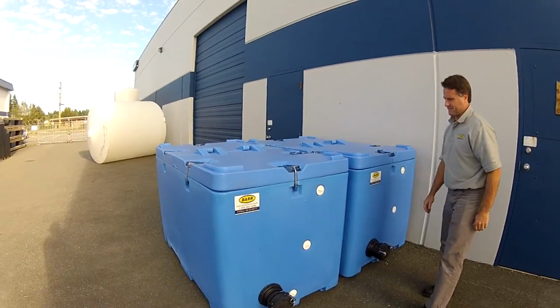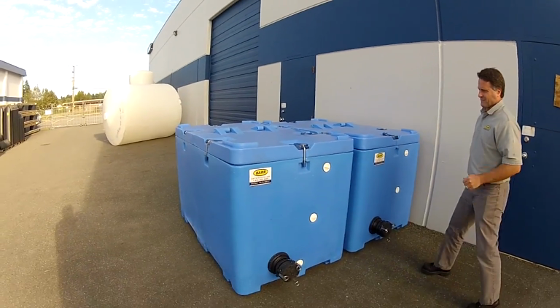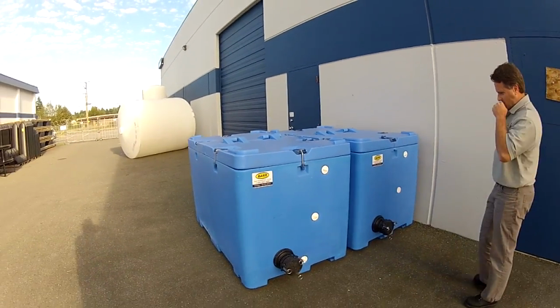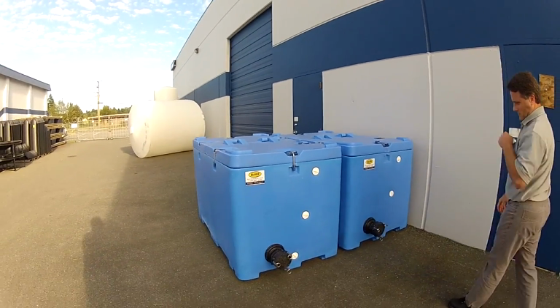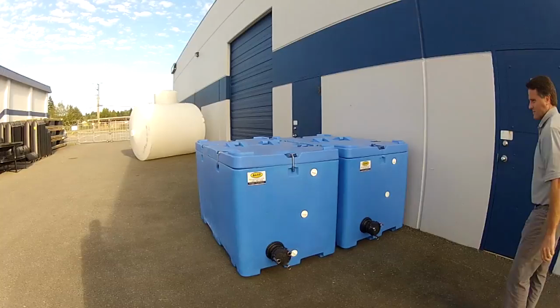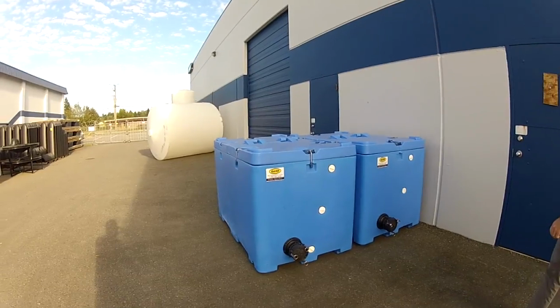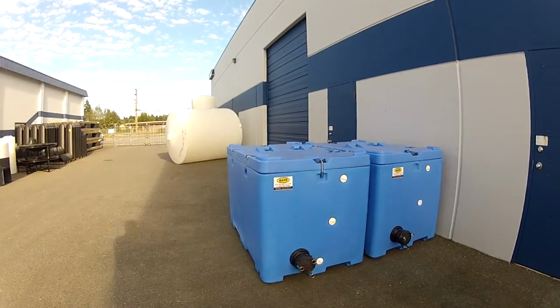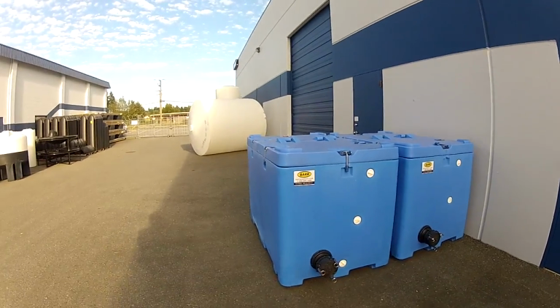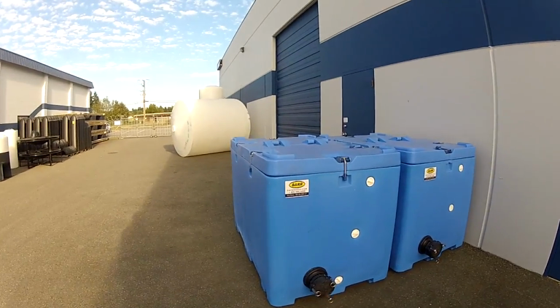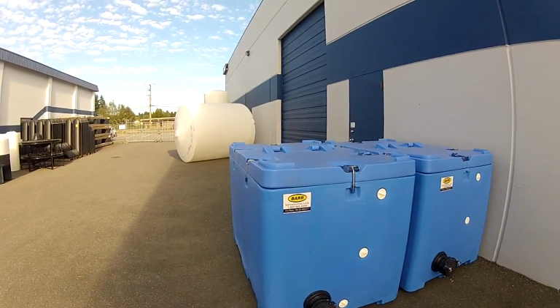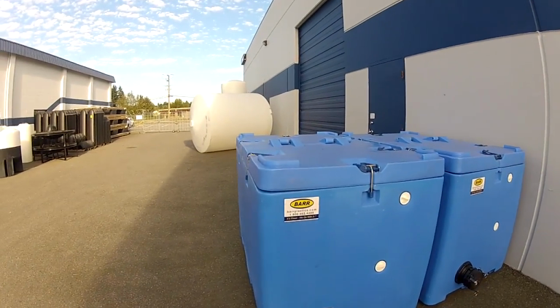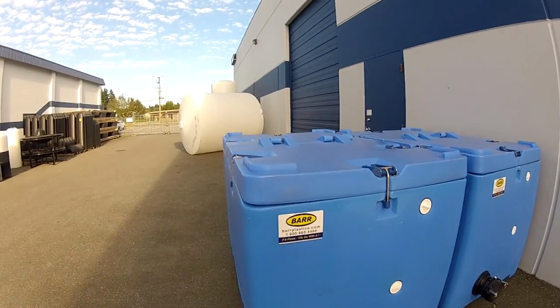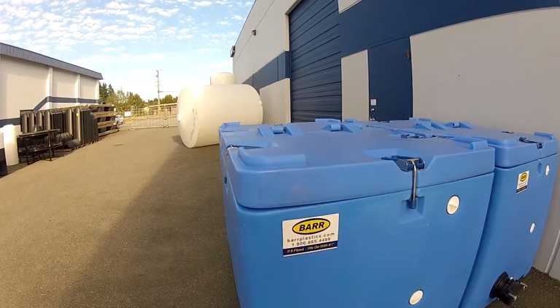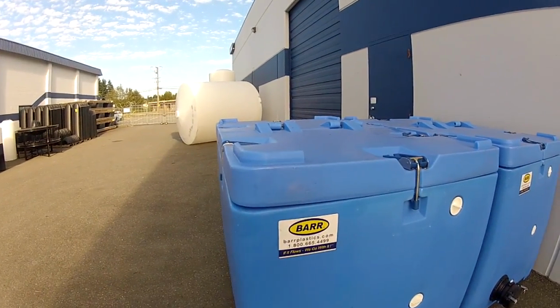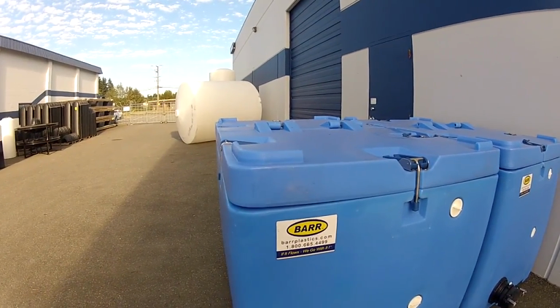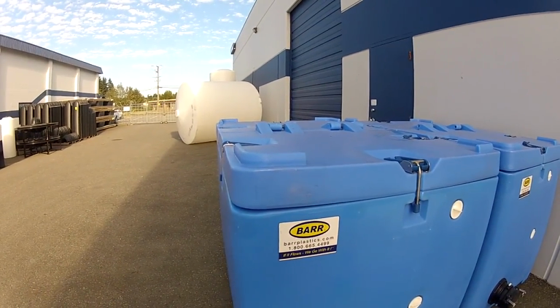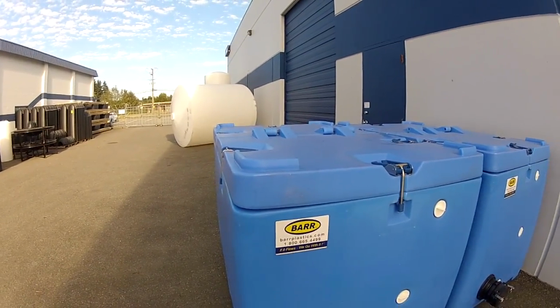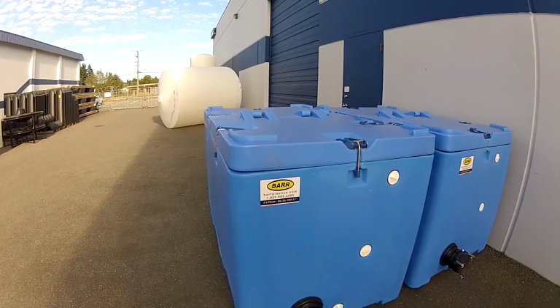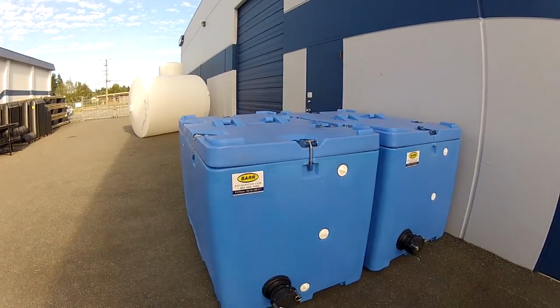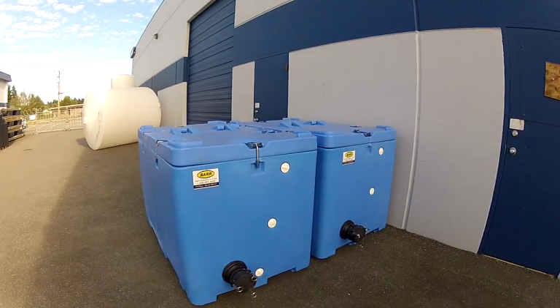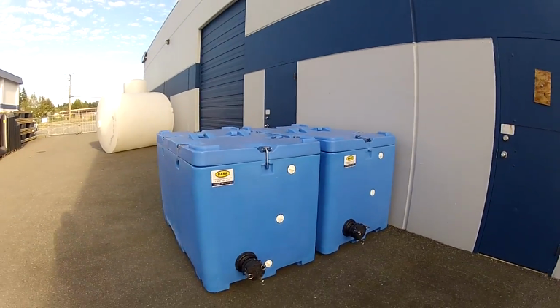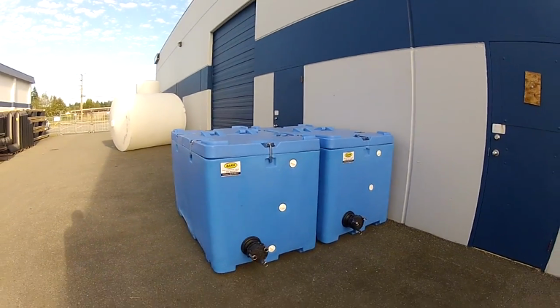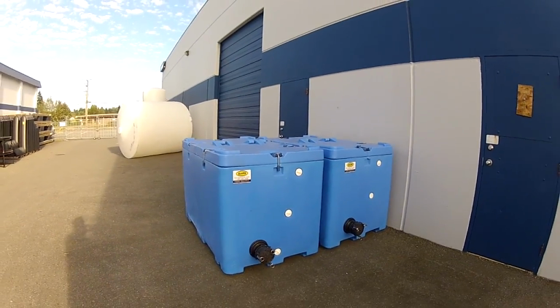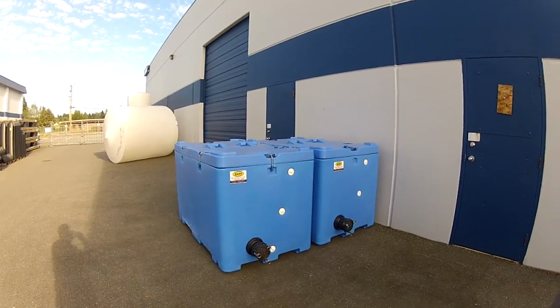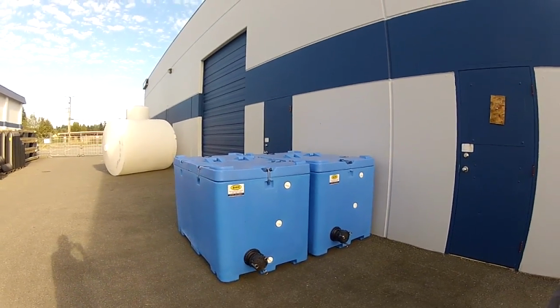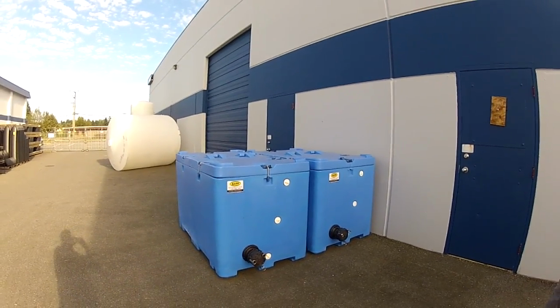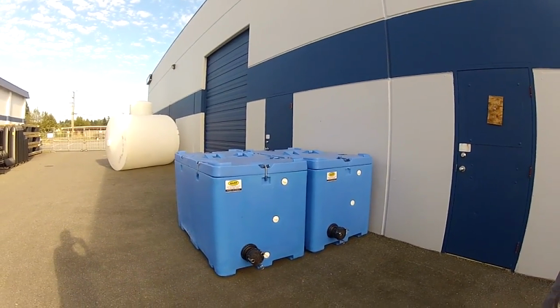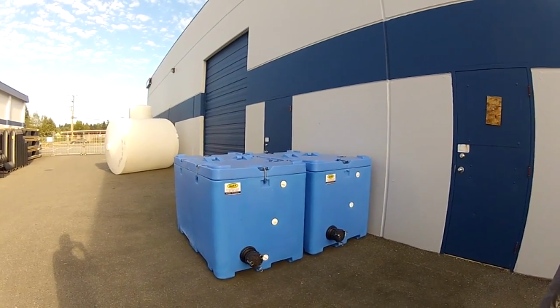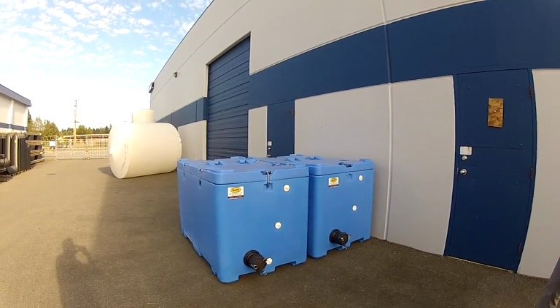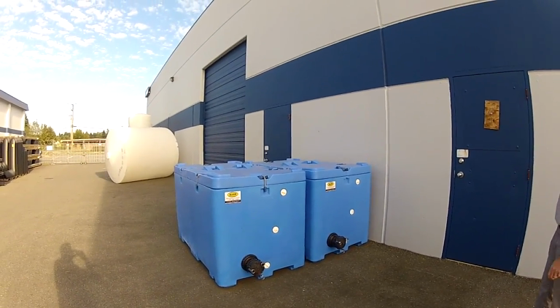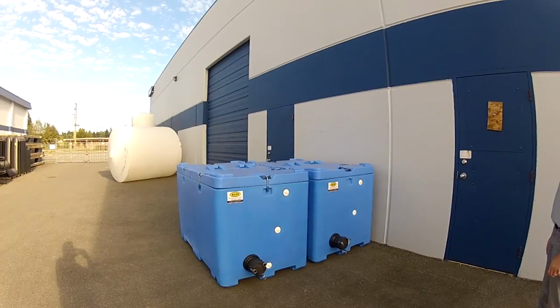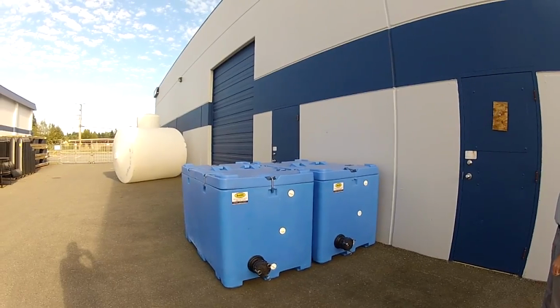These units are readily available from Barb Plastics. Barbplastics.com is the website. Thanks for having a look at our new live transport totes.